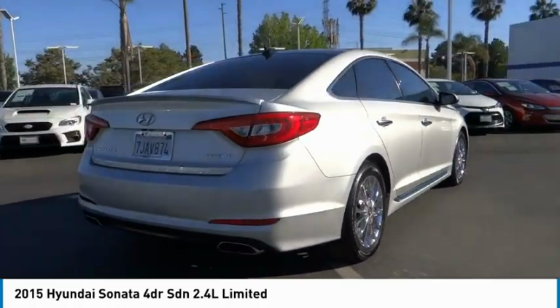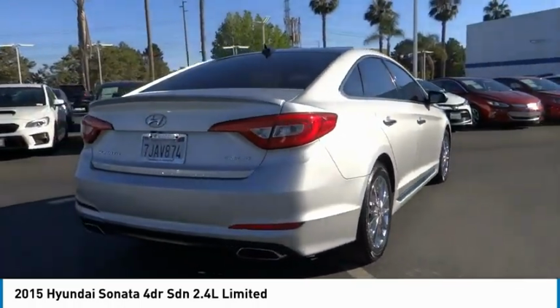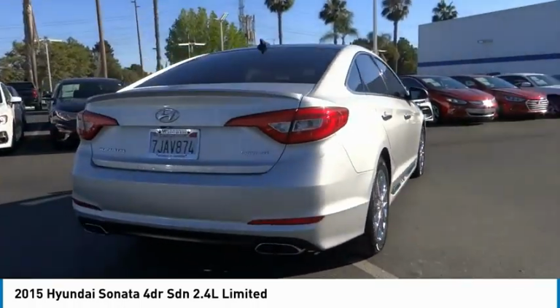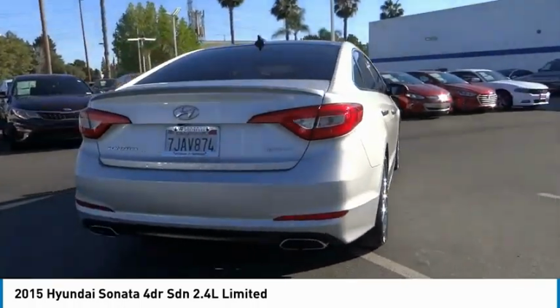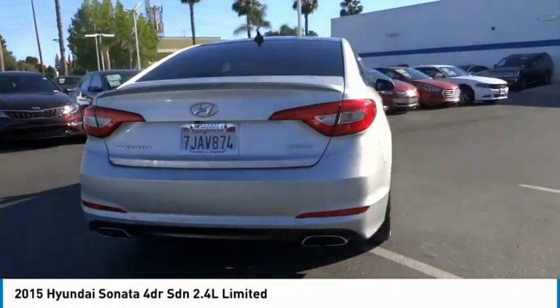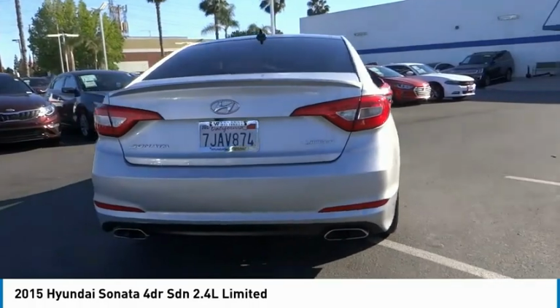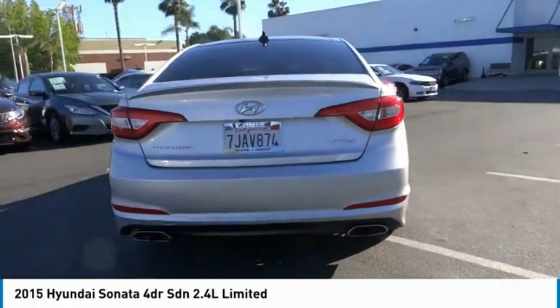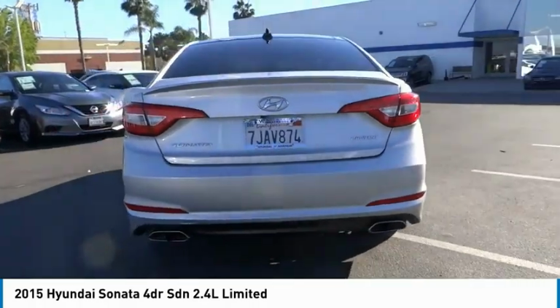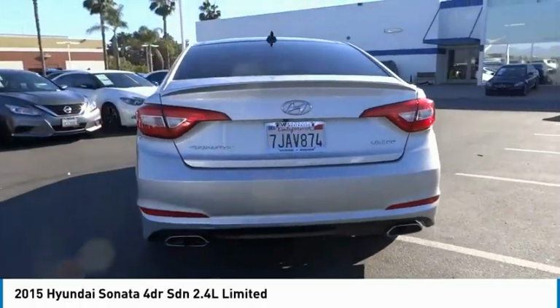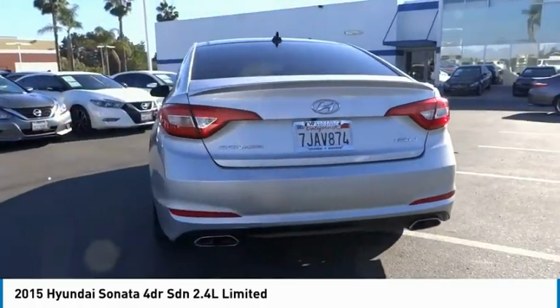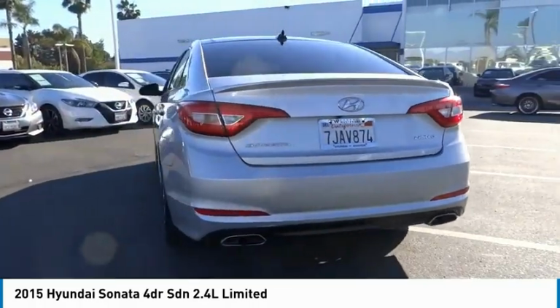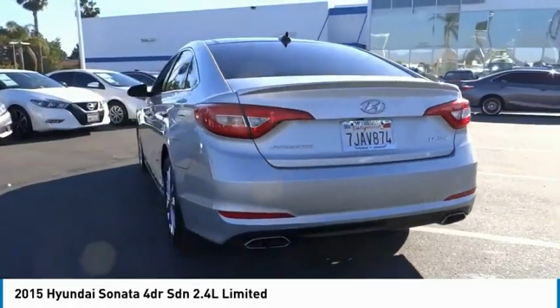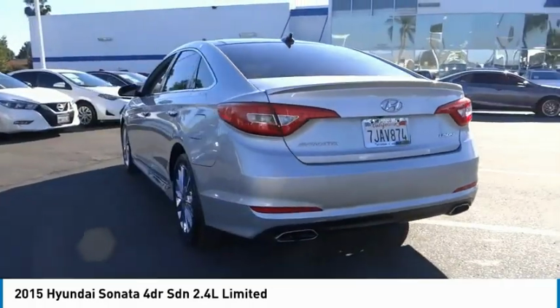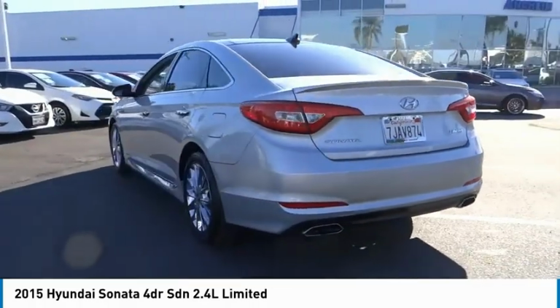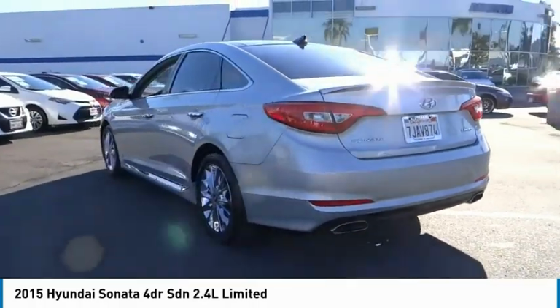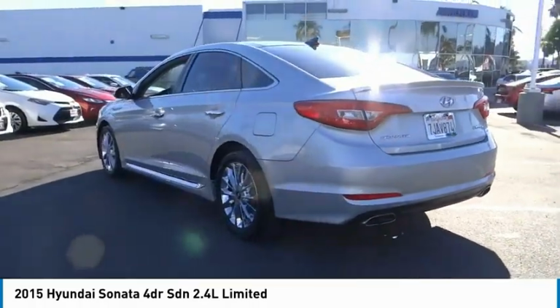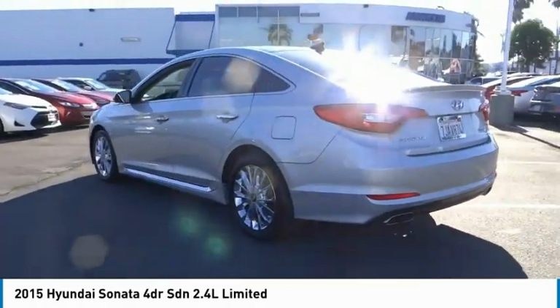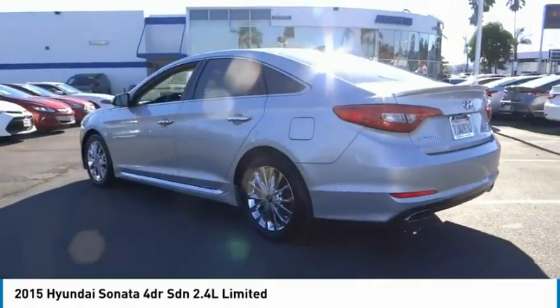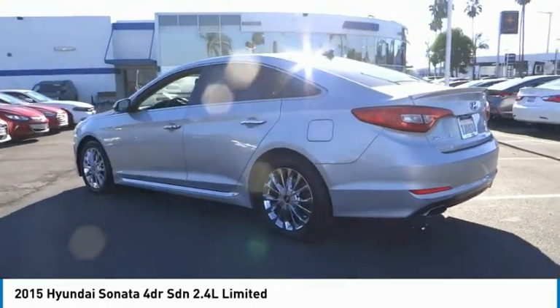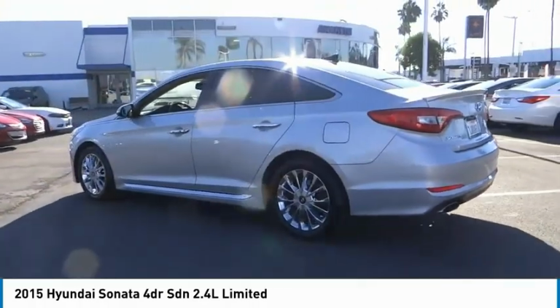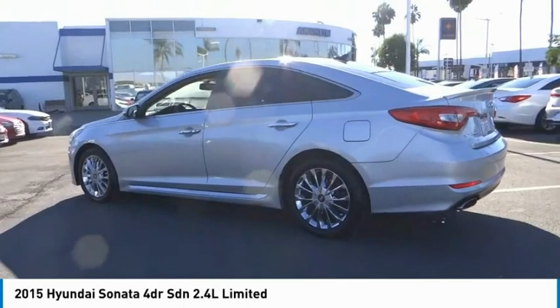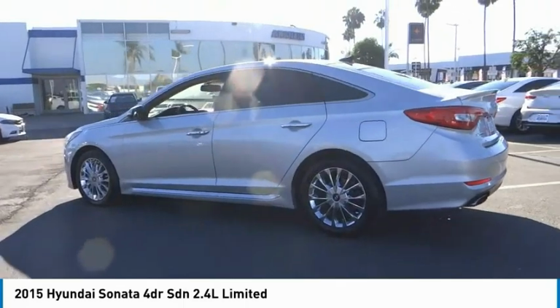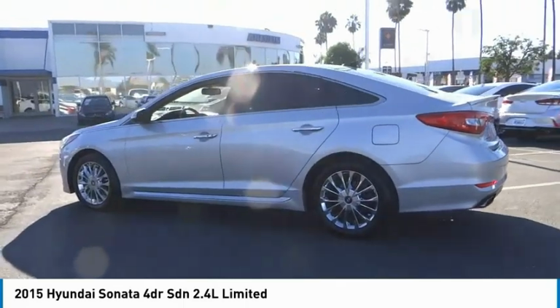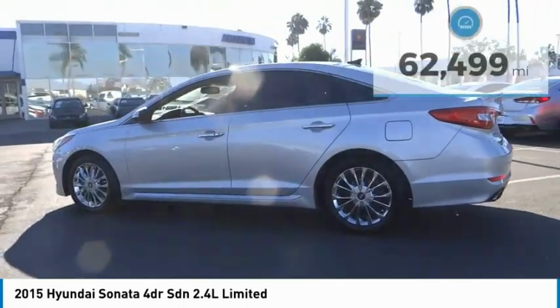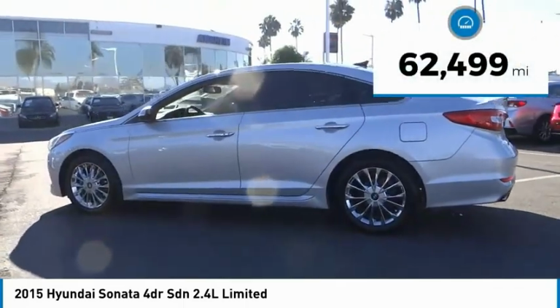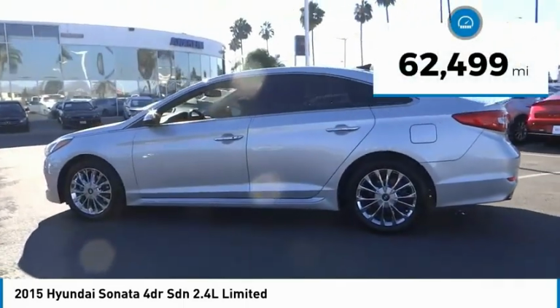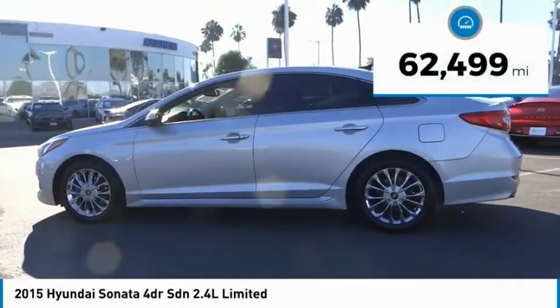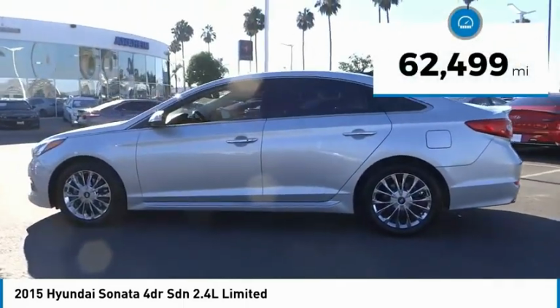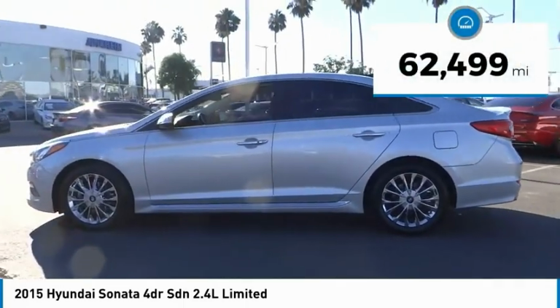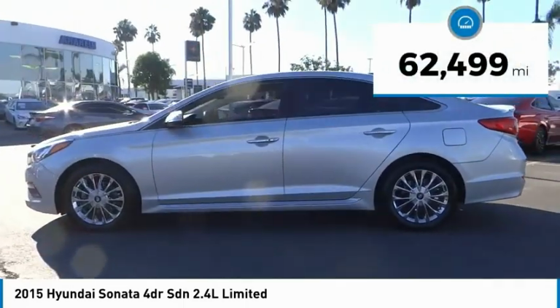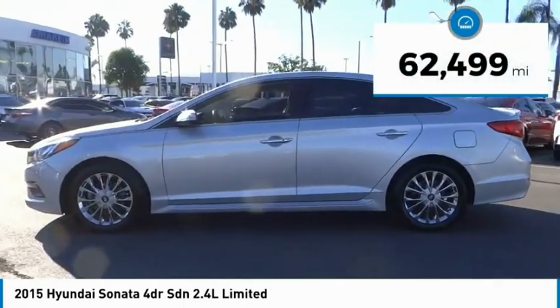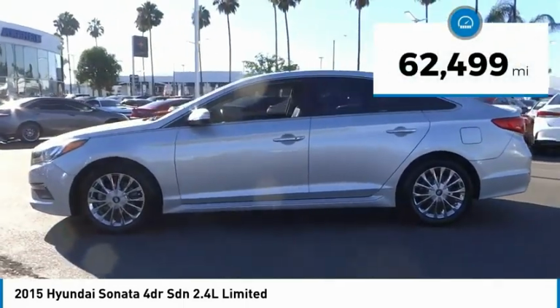Don't forget the exterior corrosion protection — a 14-step roto-dip system that provides unmatched protection for your Sonata. This vehicle has less than 65,000 miles.